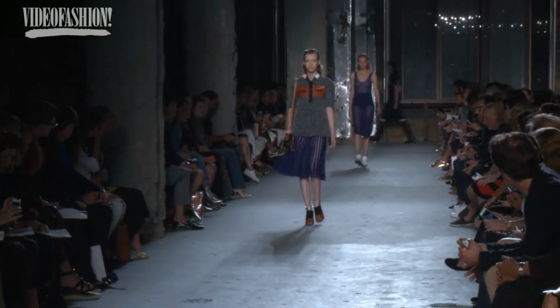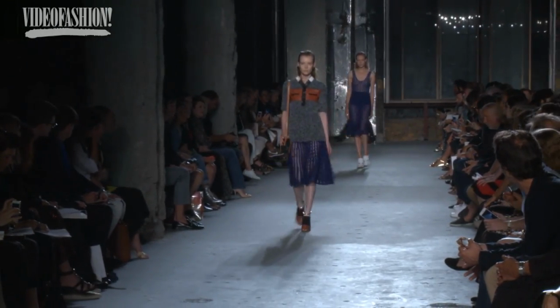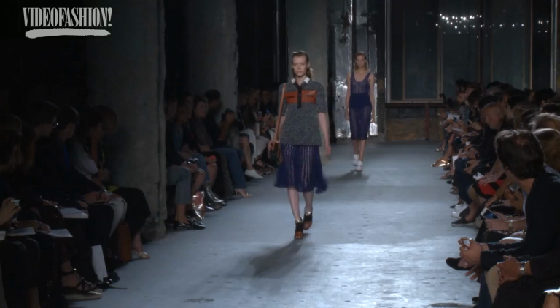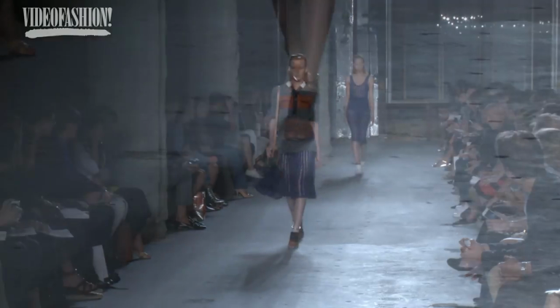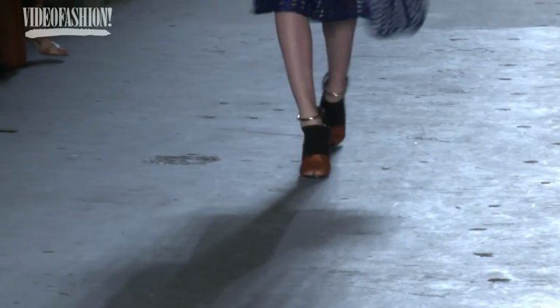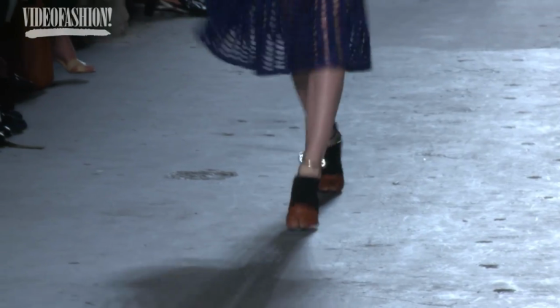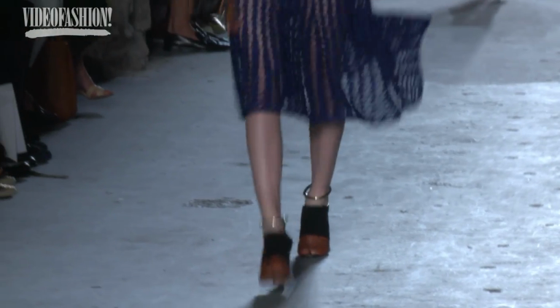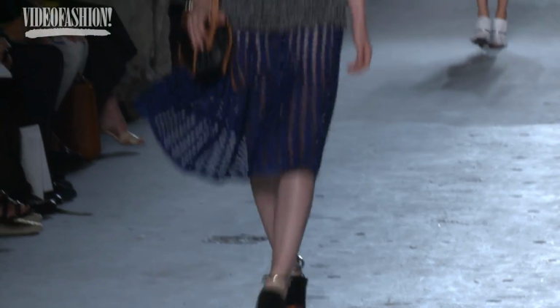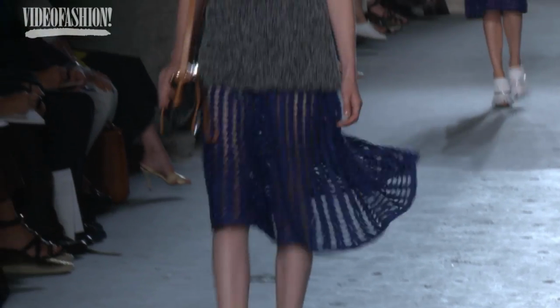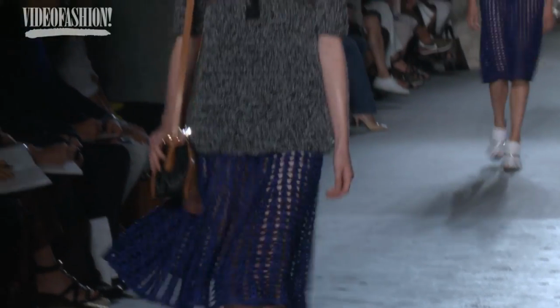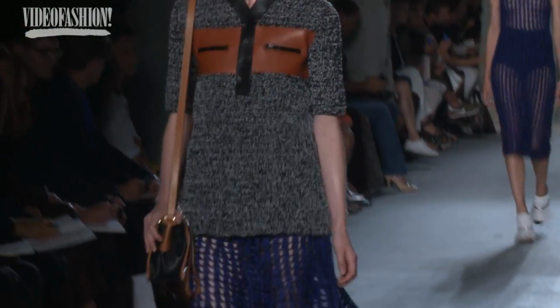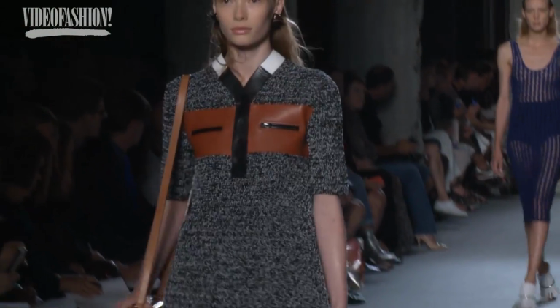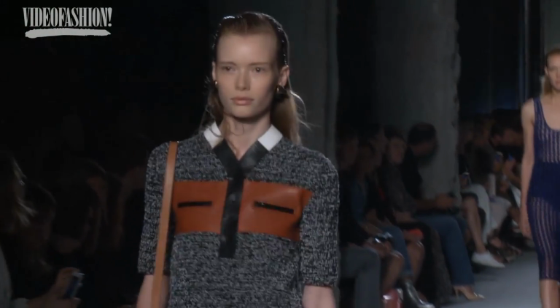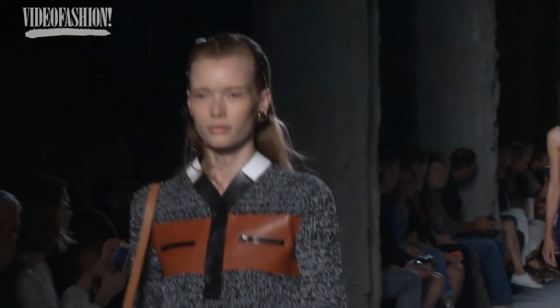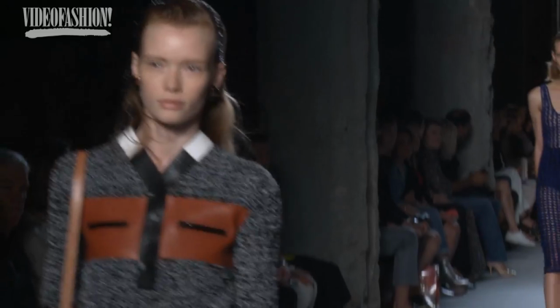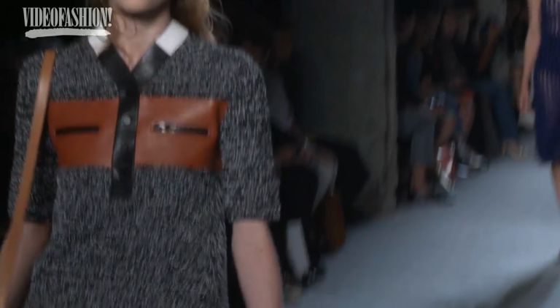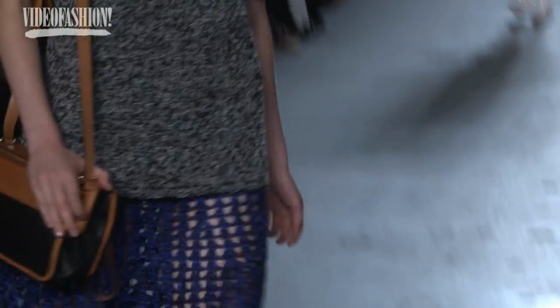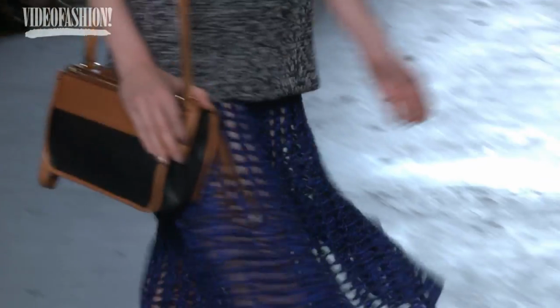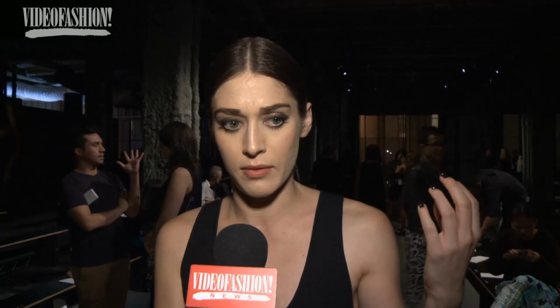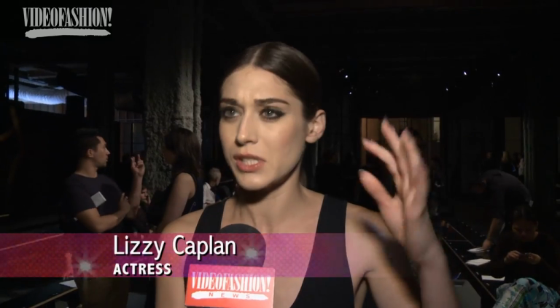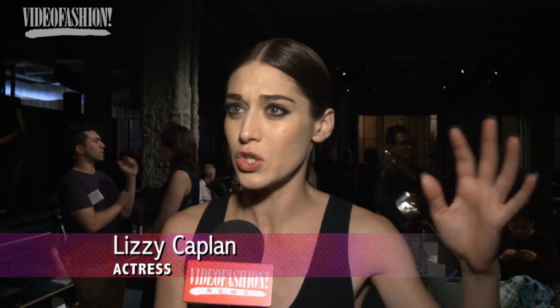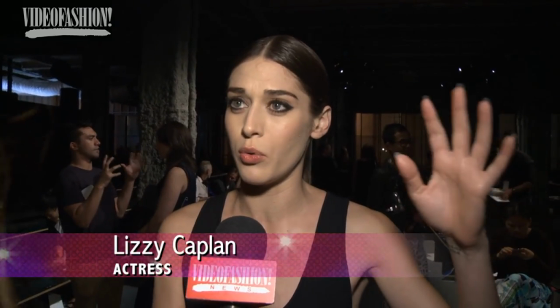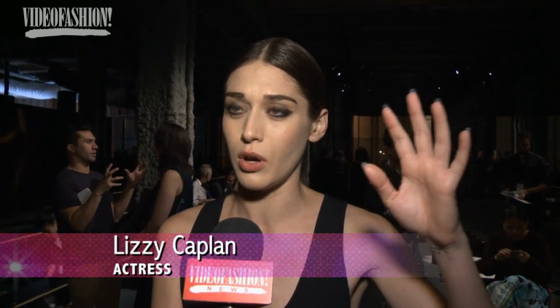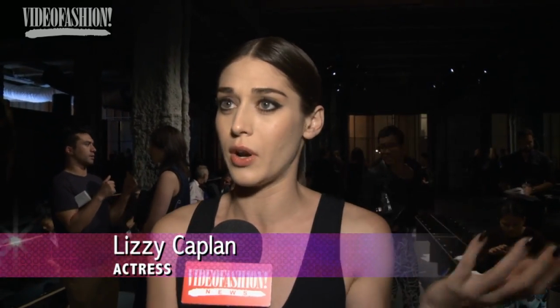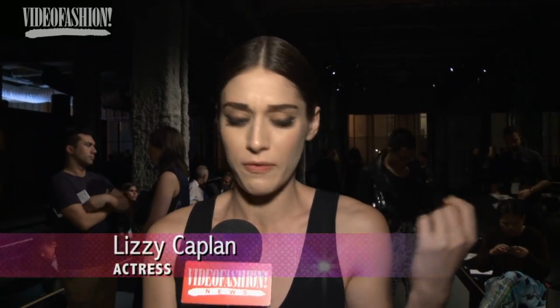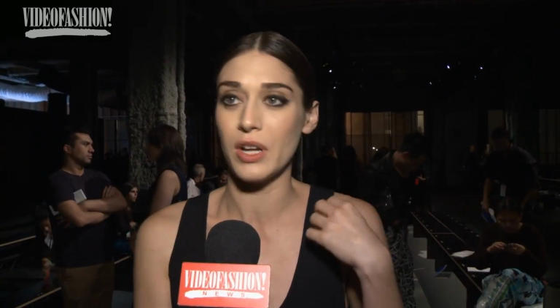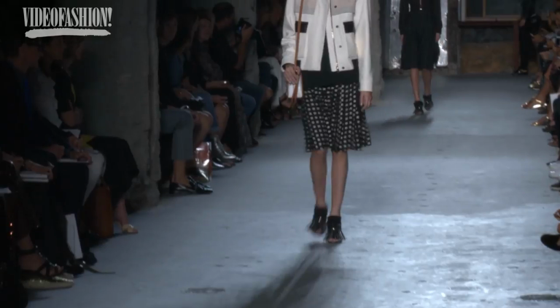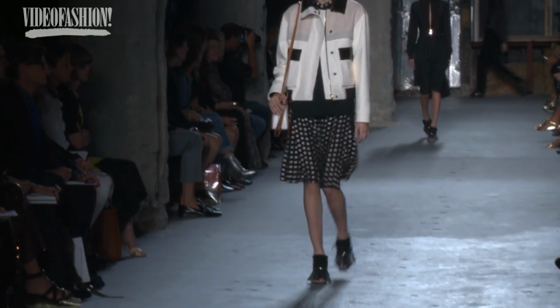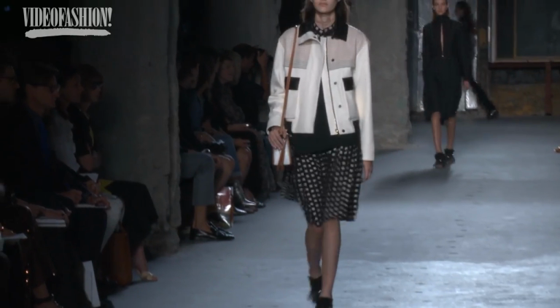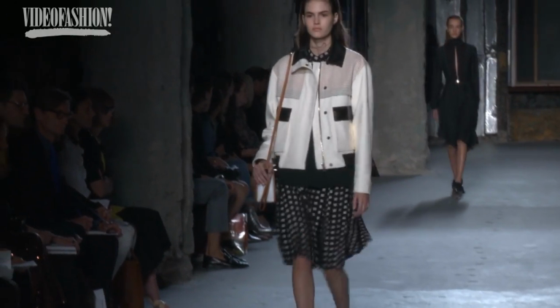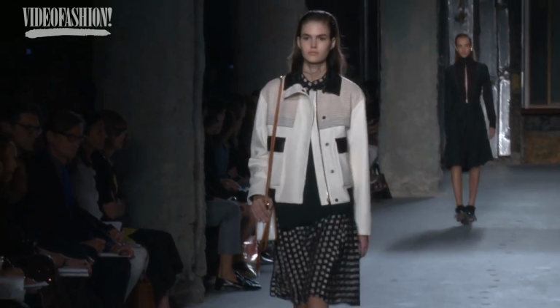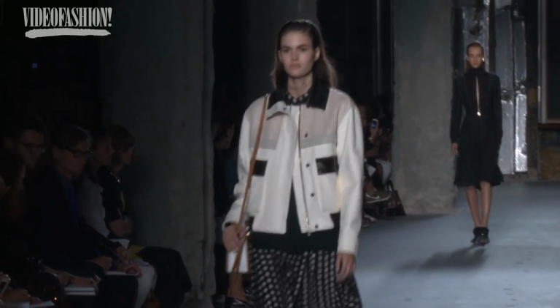I thought it was awesome. I would wear all of those things — I want to think of places to go so I can wear that stuff. I was in their studio and the sketches alone are incredible, and the fabrics and the attention to detail — they're like true craftsmen.